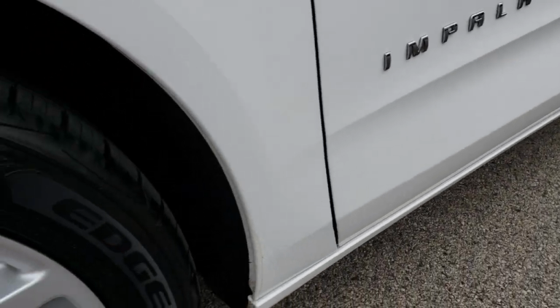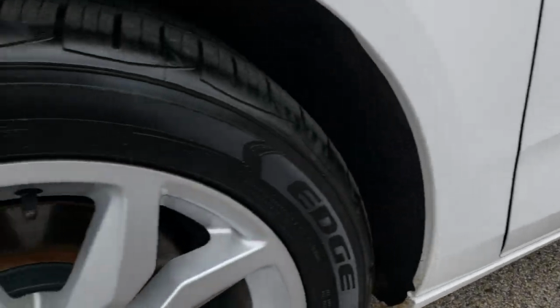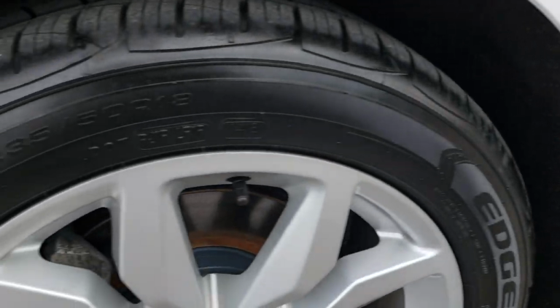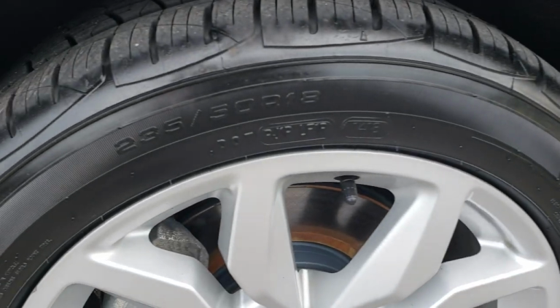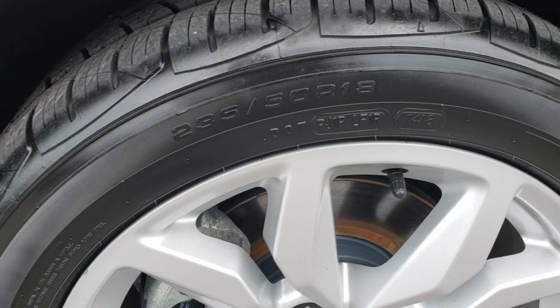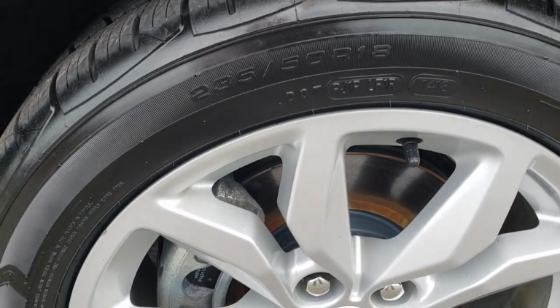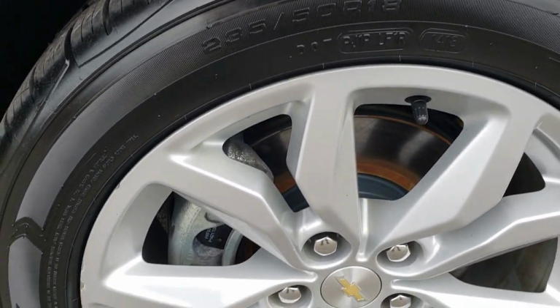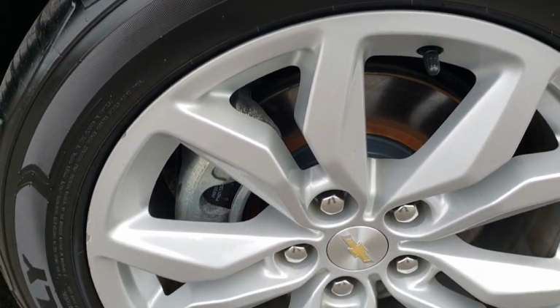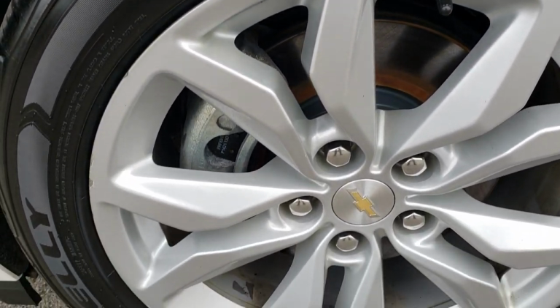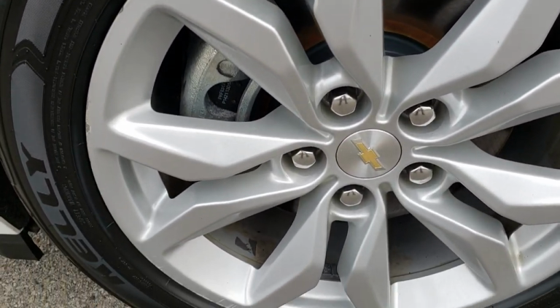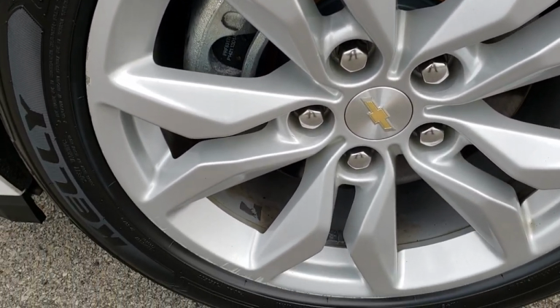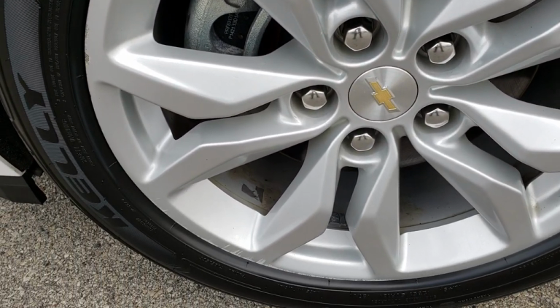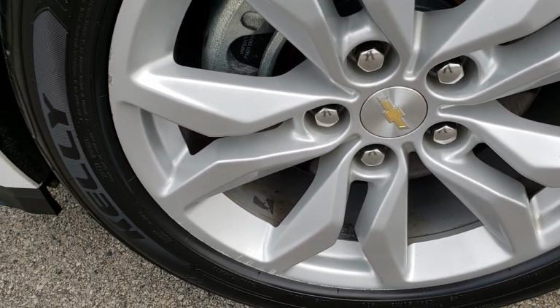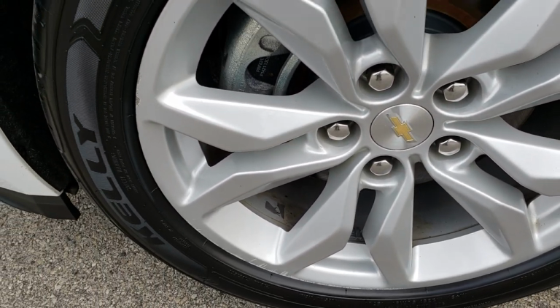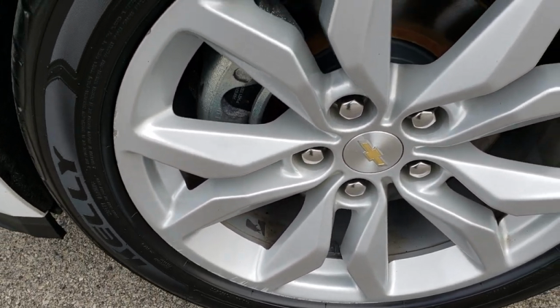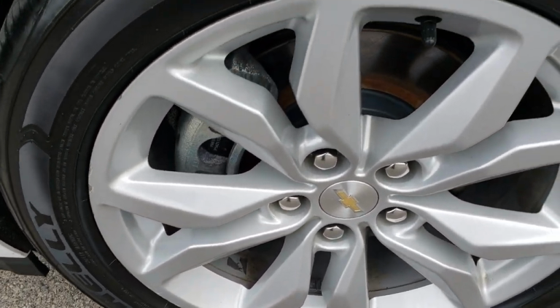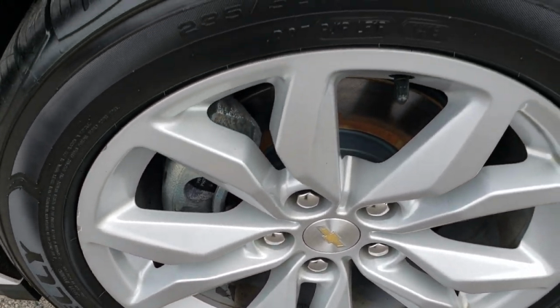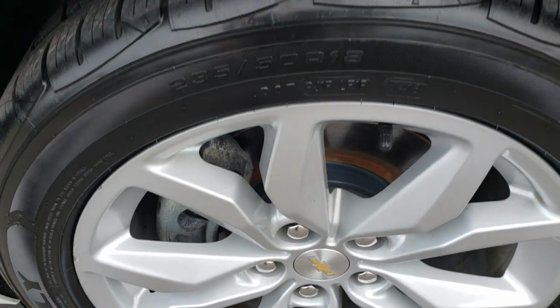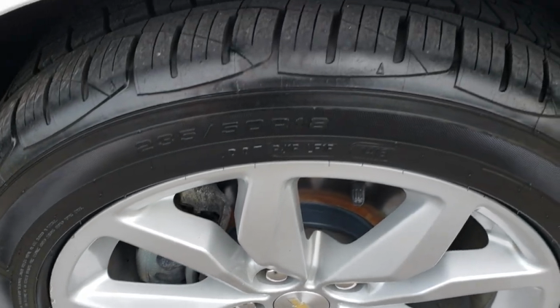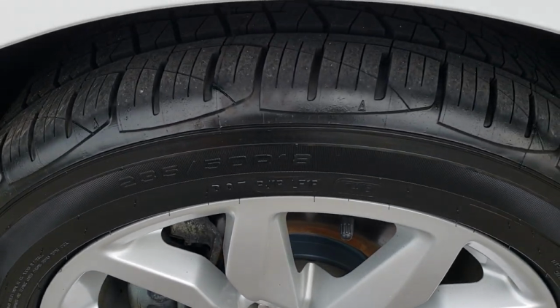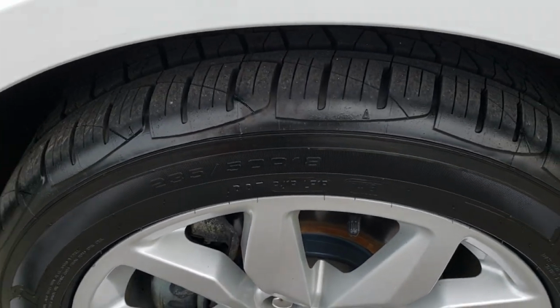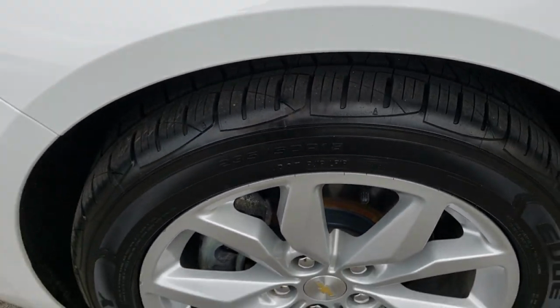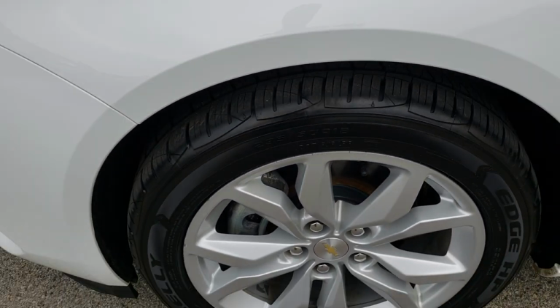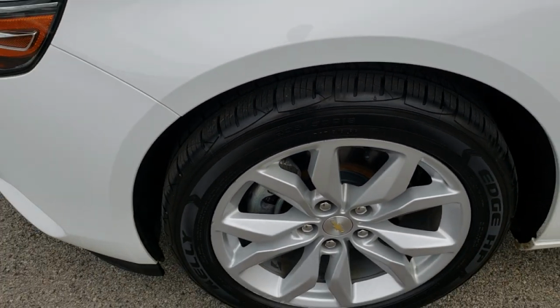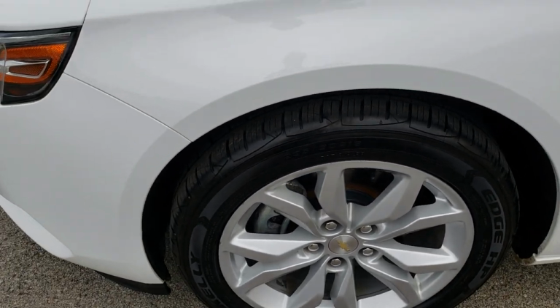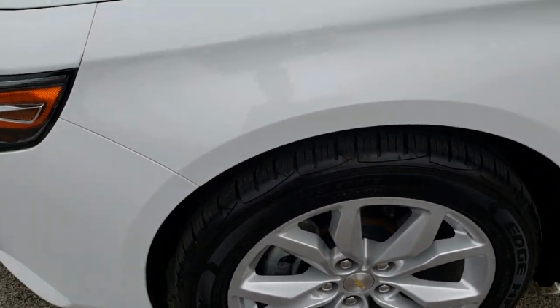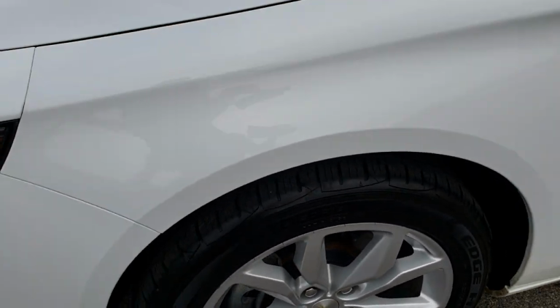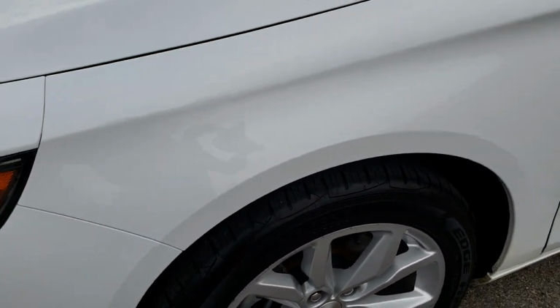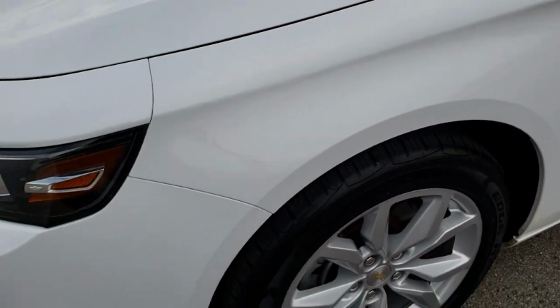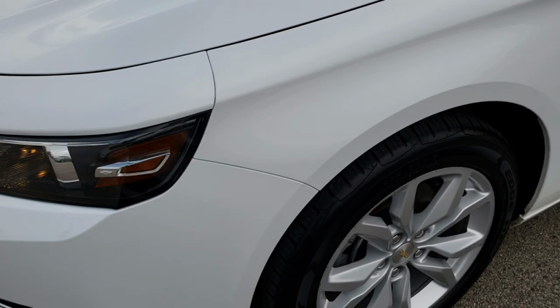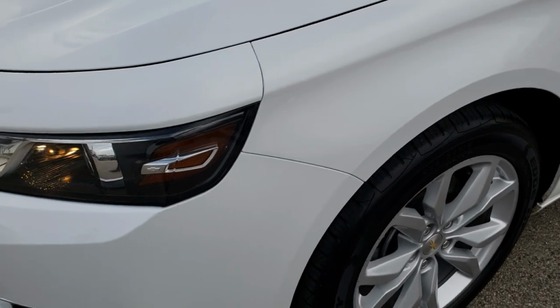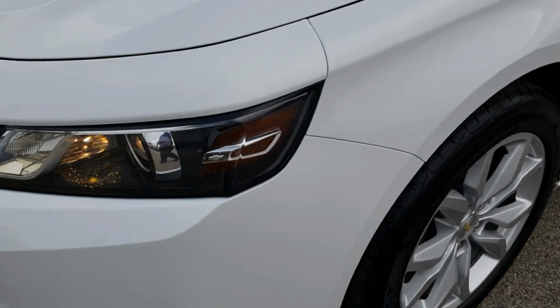It has brand new Kelly Edge tires on the factory alloy rims. These are 235-50R18 tires with all the tread left. We put these on during our safety inspection because the car needed tires.